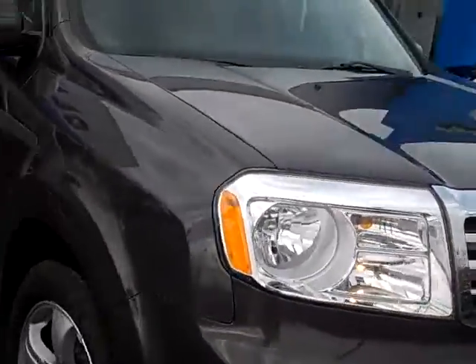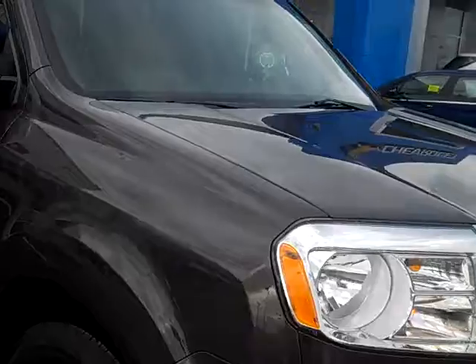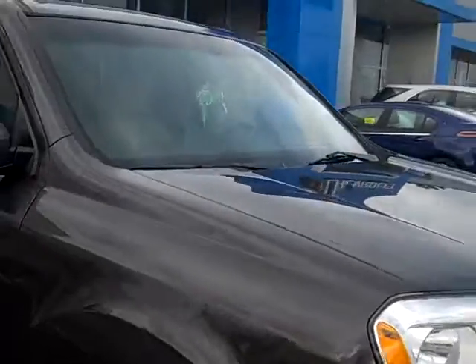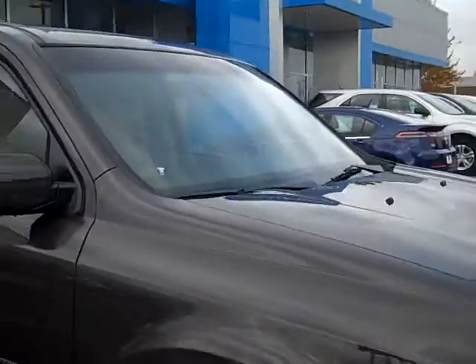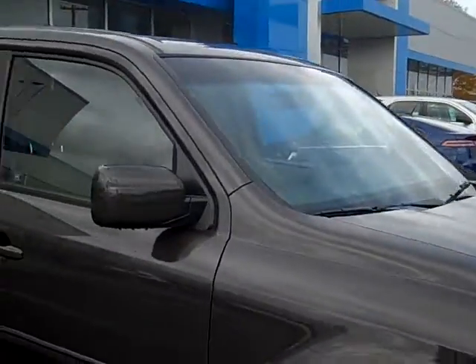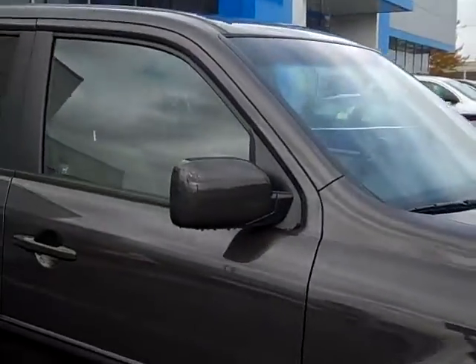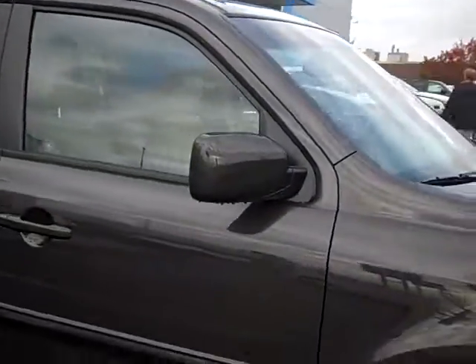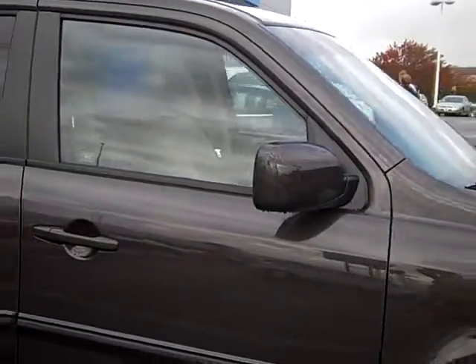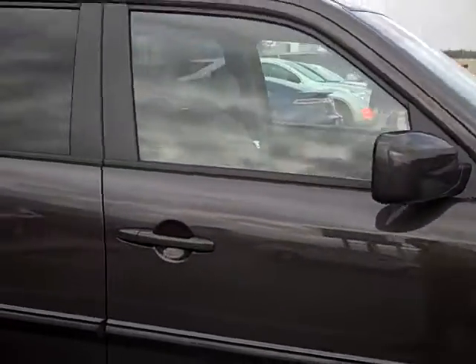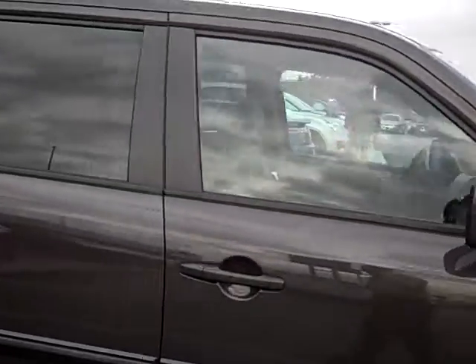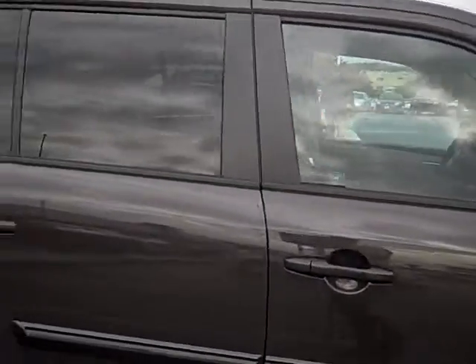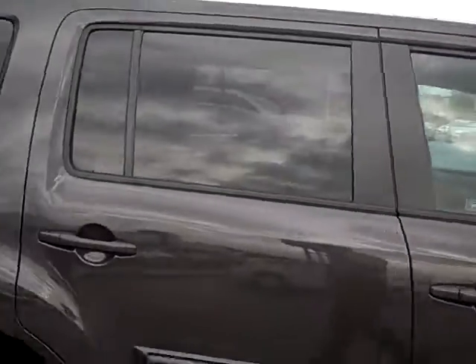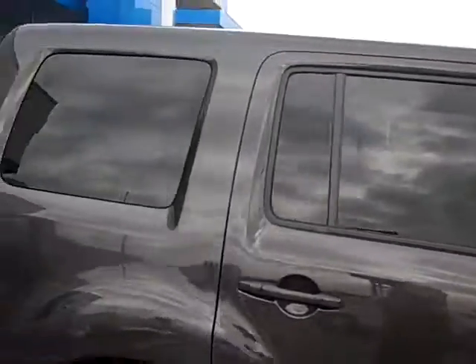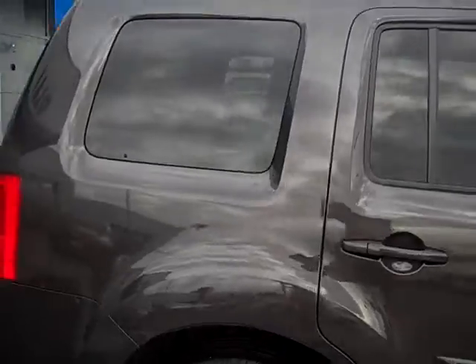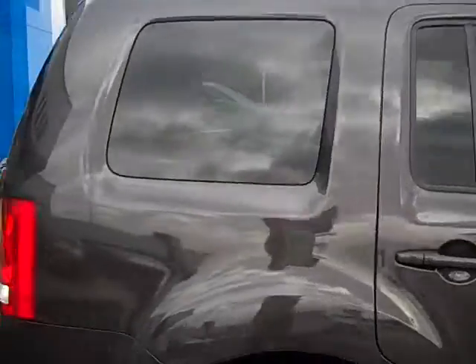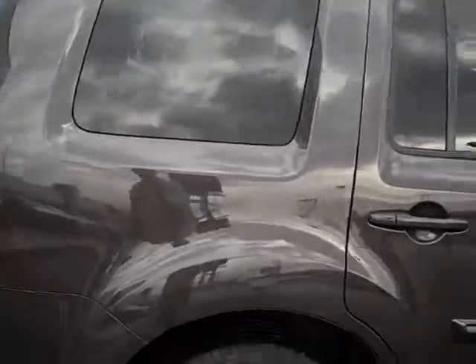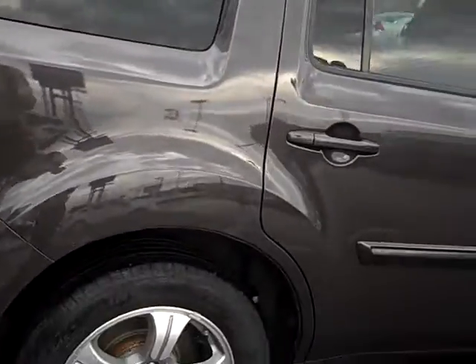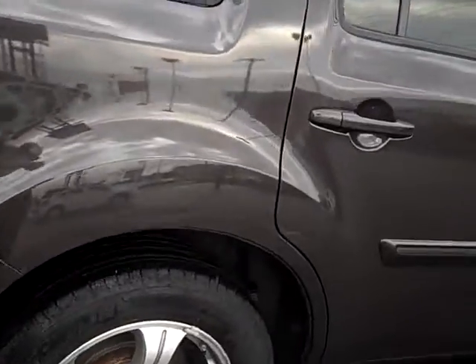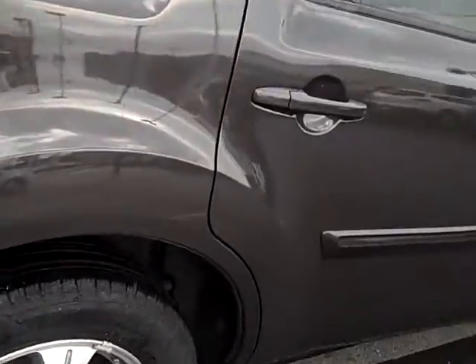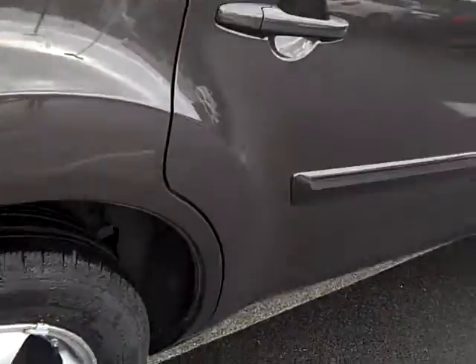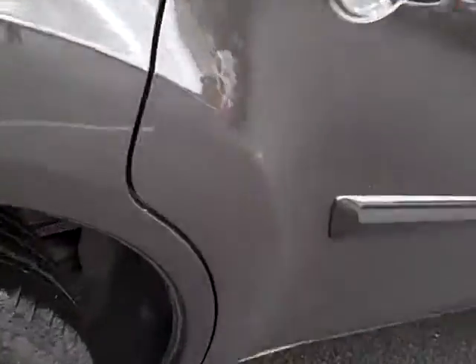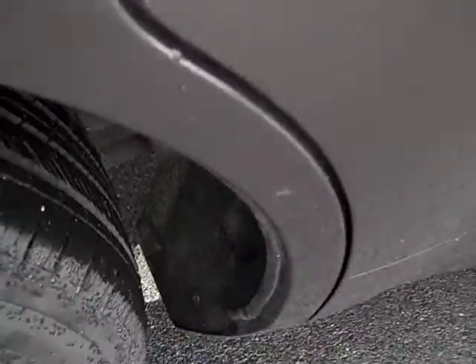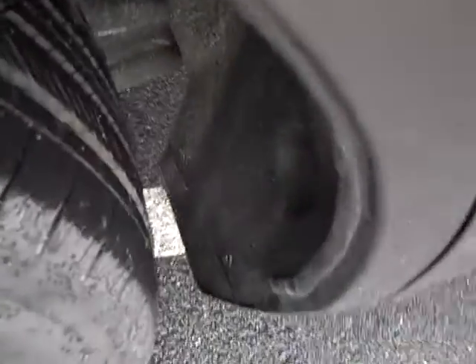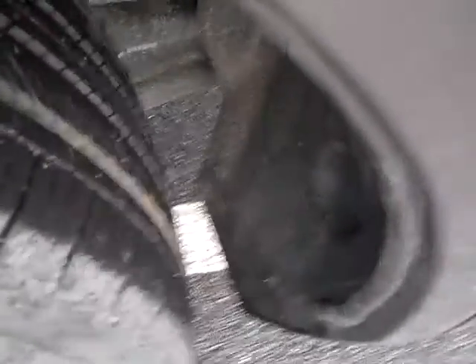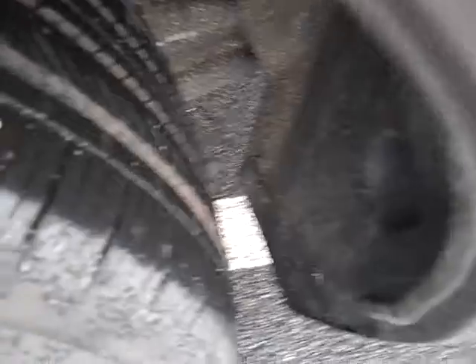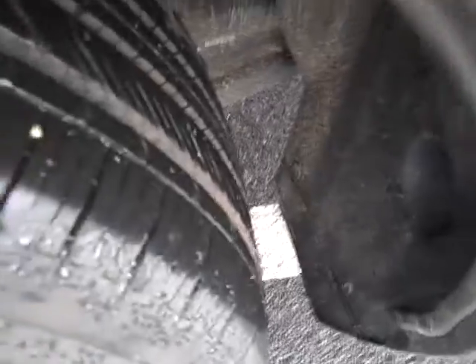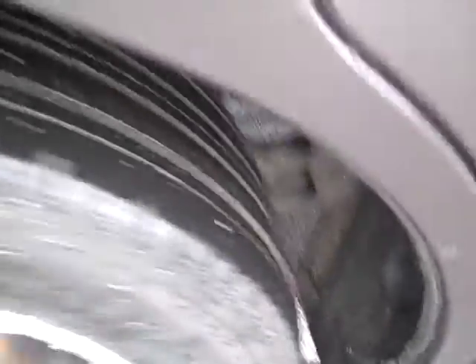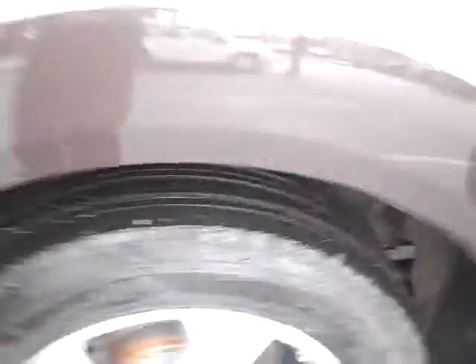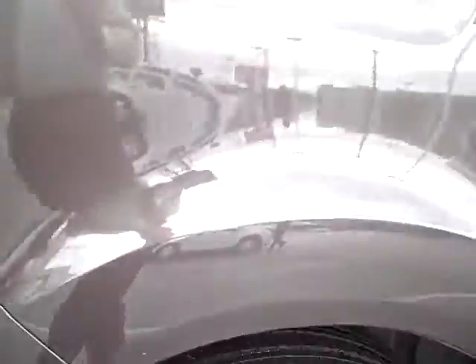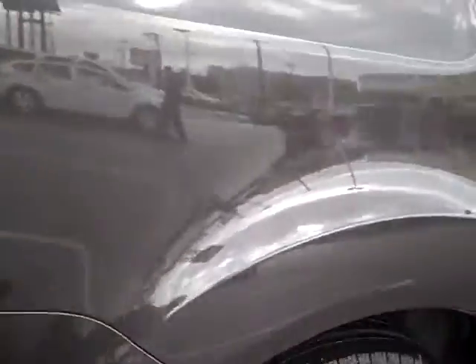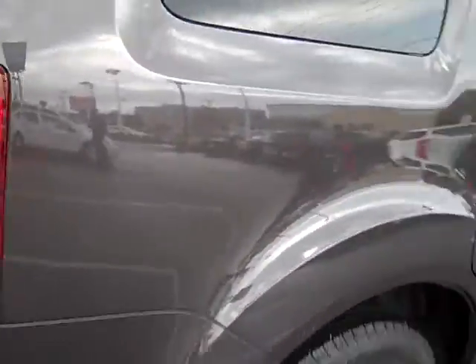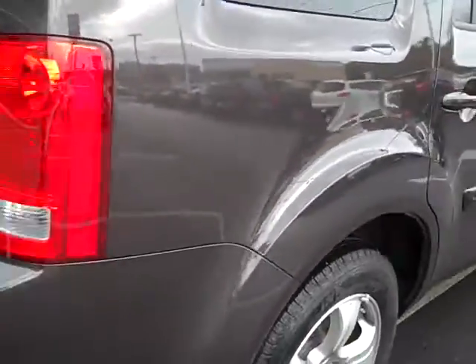I'll take you around here. The rear tires are the same thing — they look great. Nice color on the vehicle.